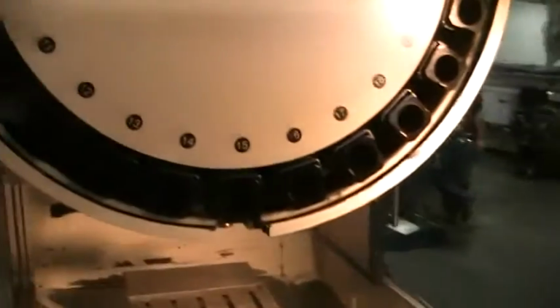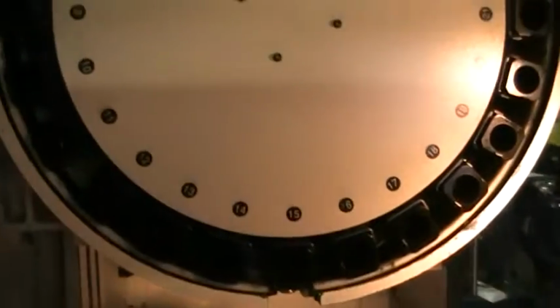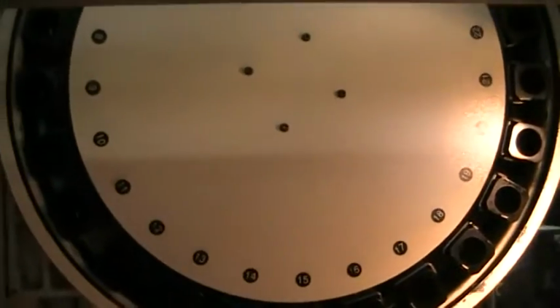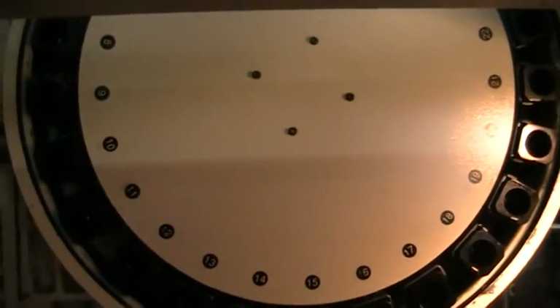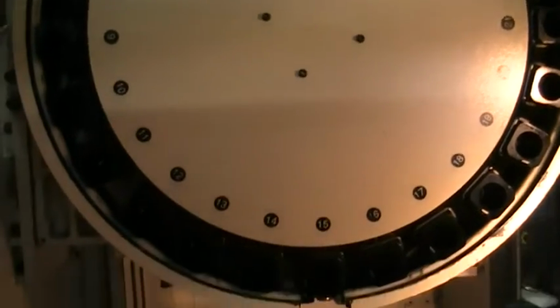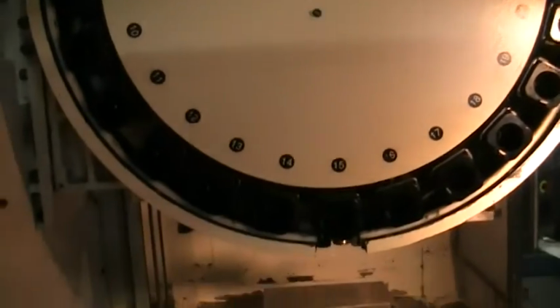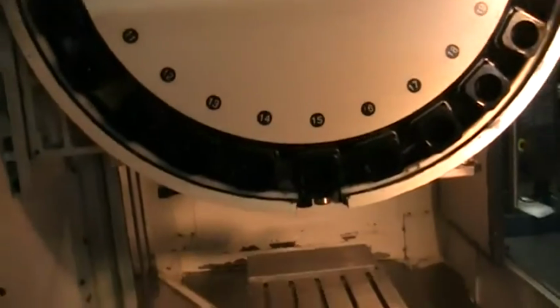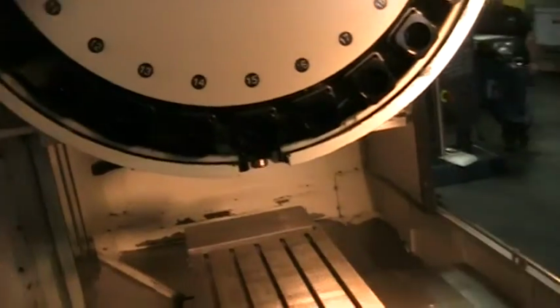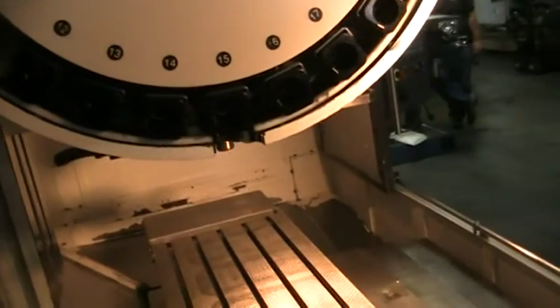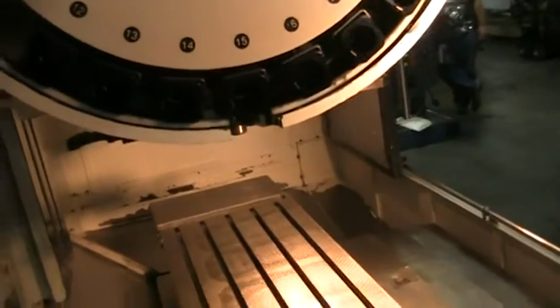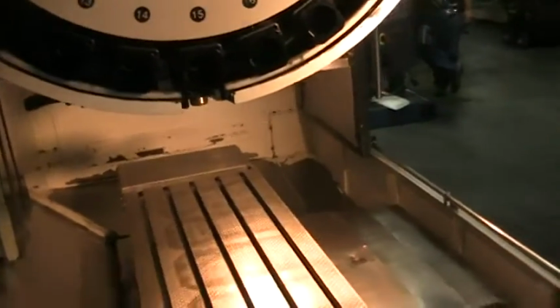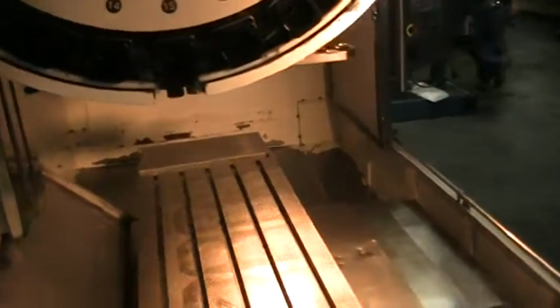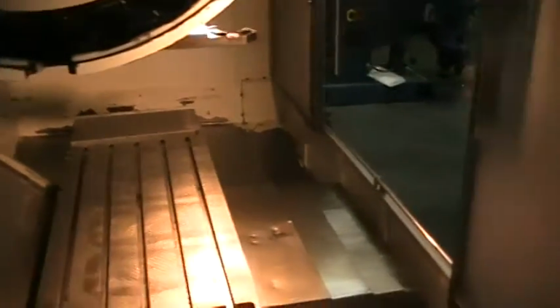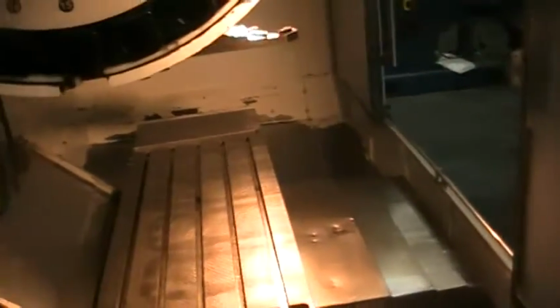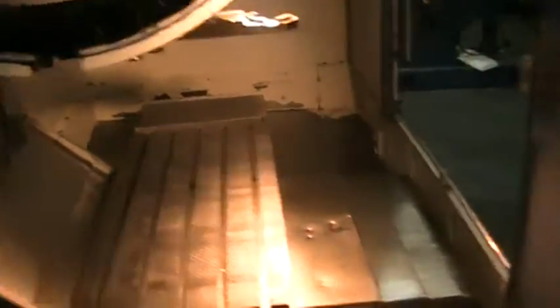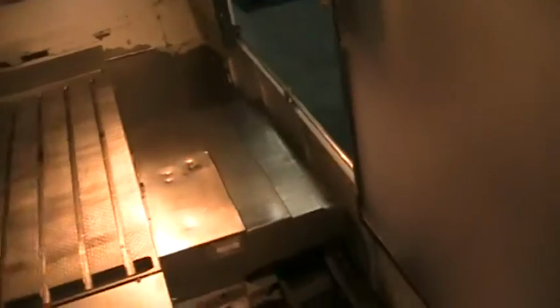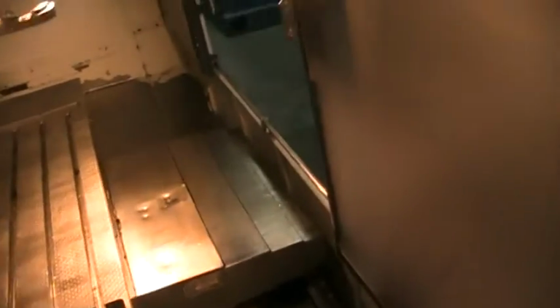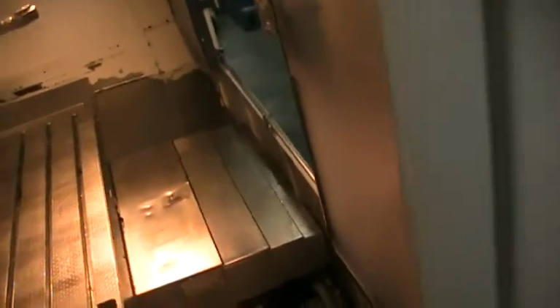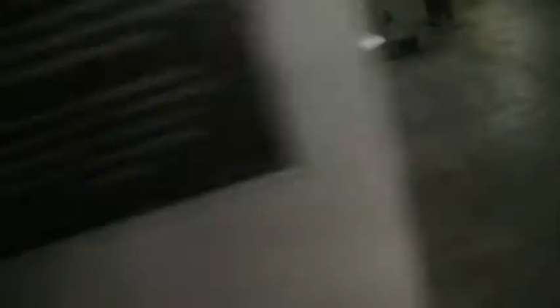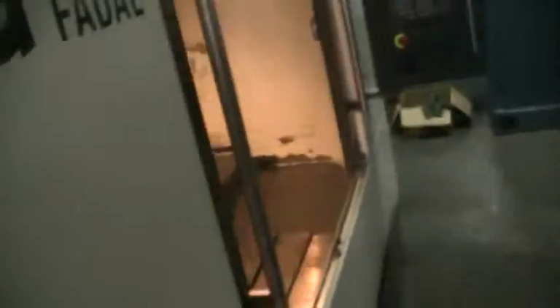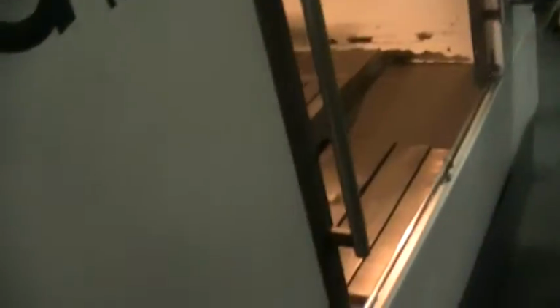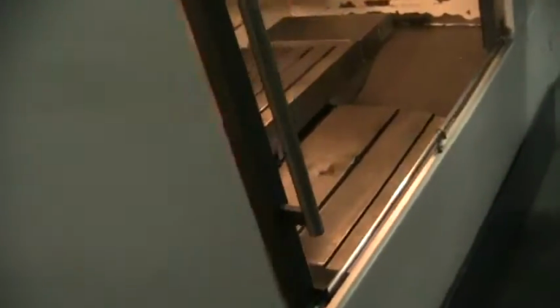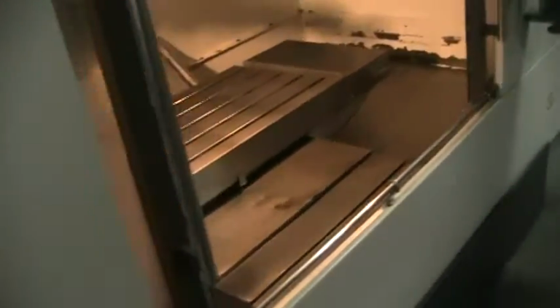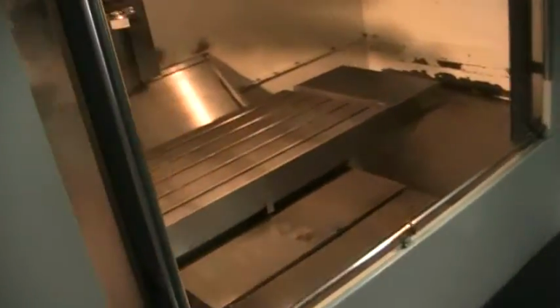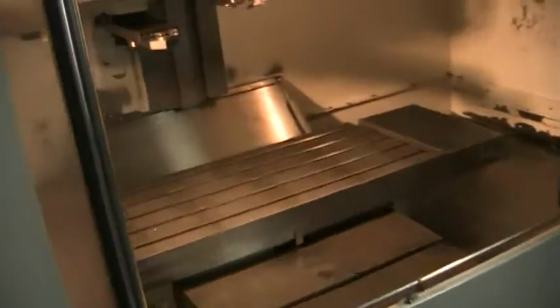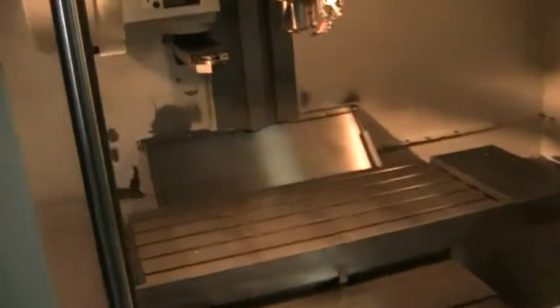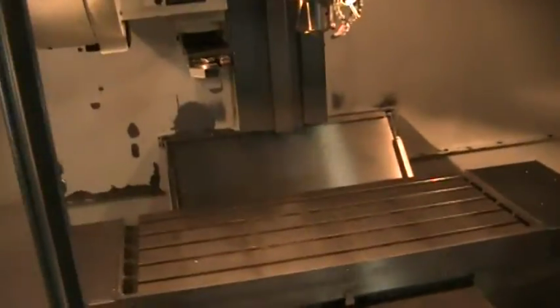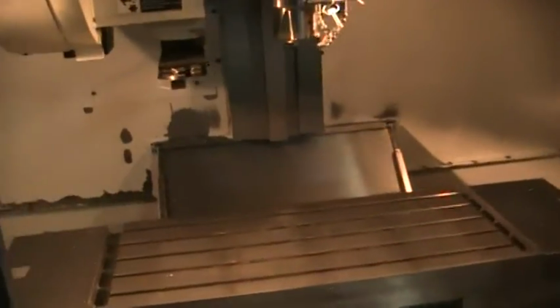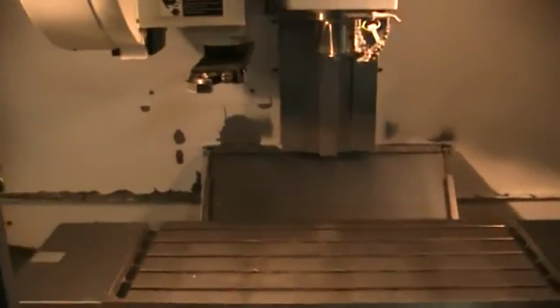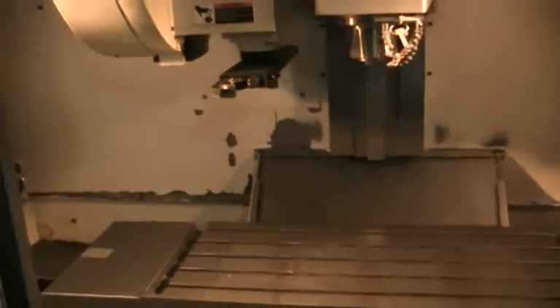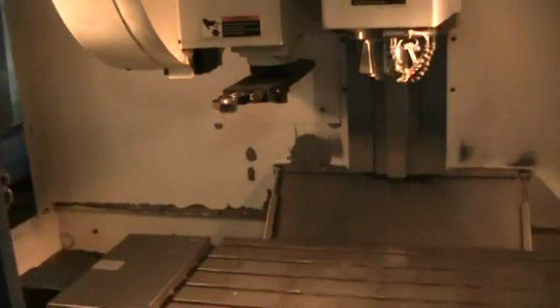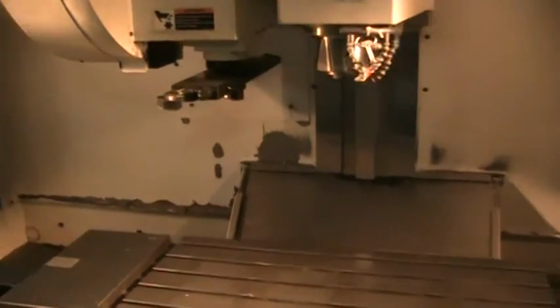Side mount tool changer with the dual arm. We'll go ahead and loop the machine through a small program.